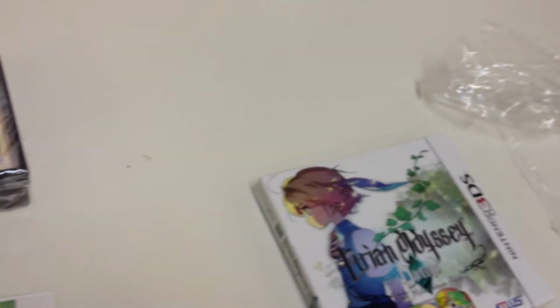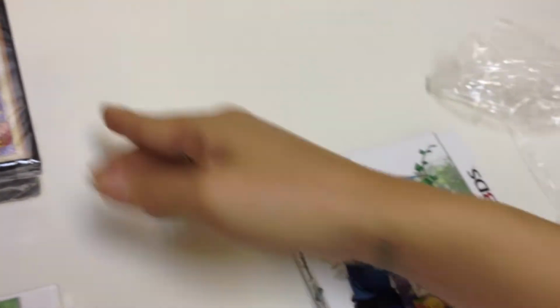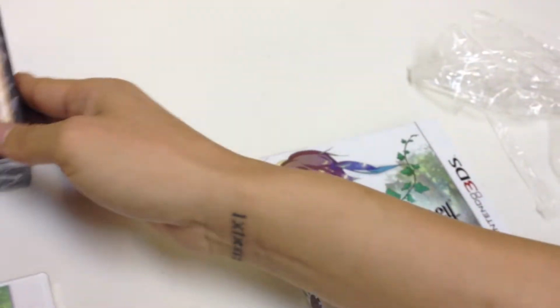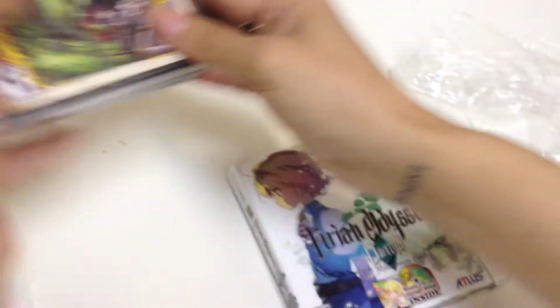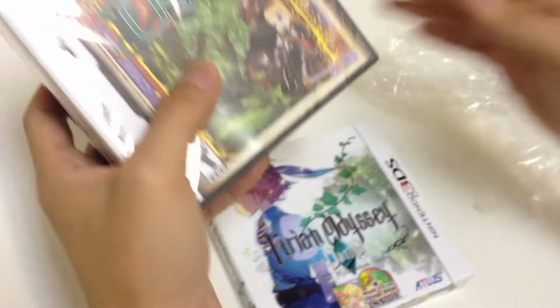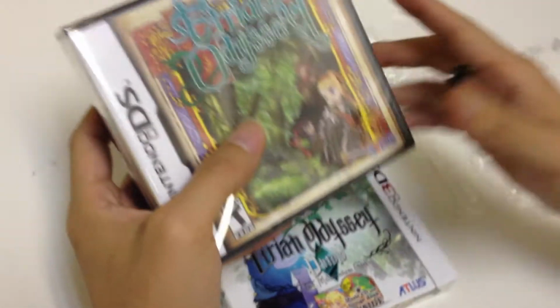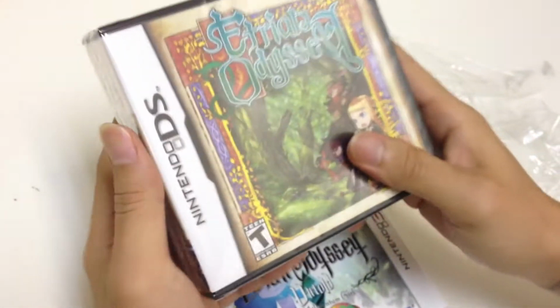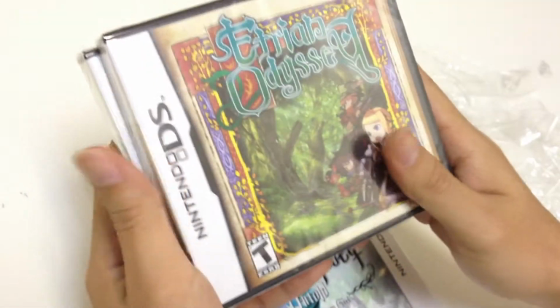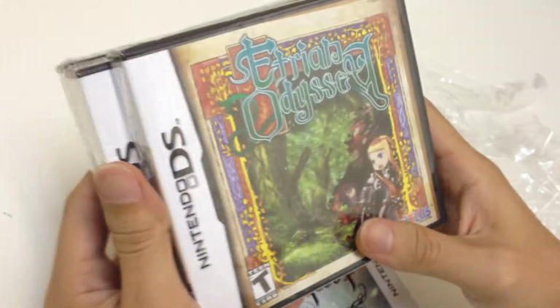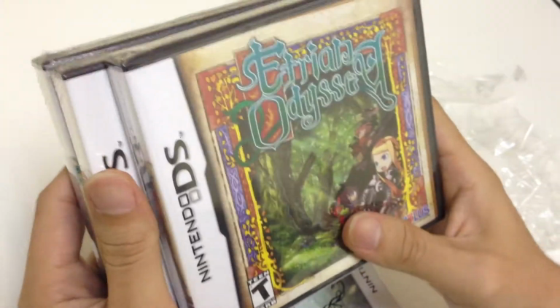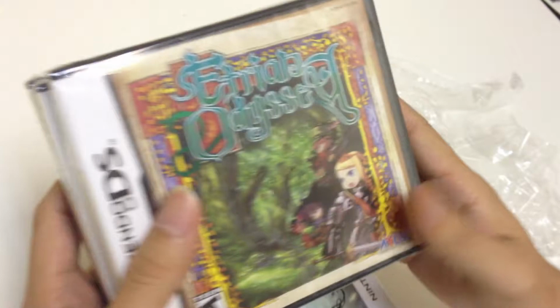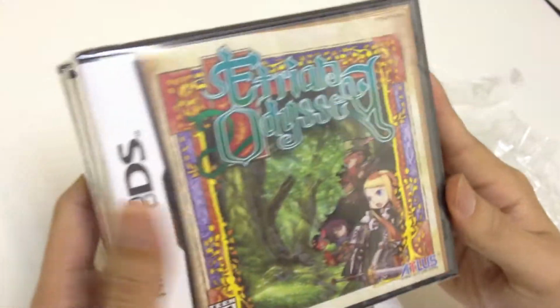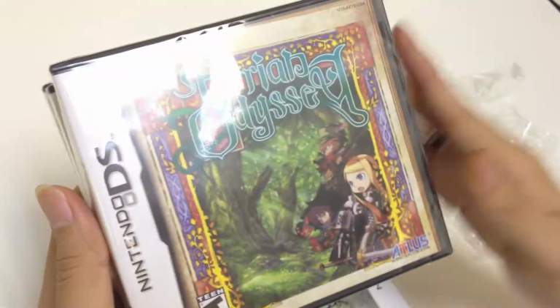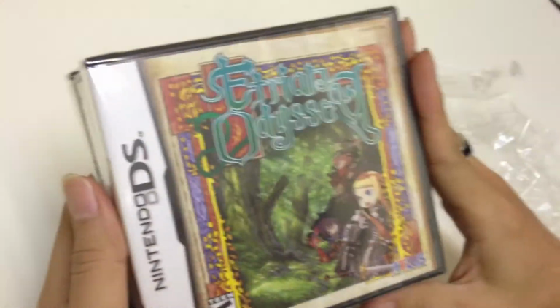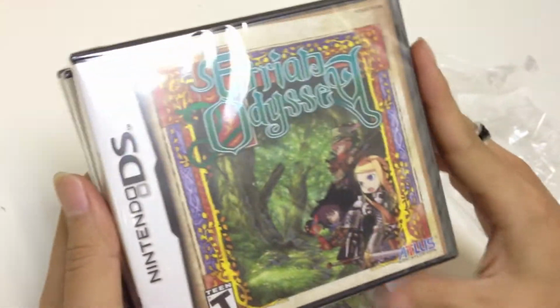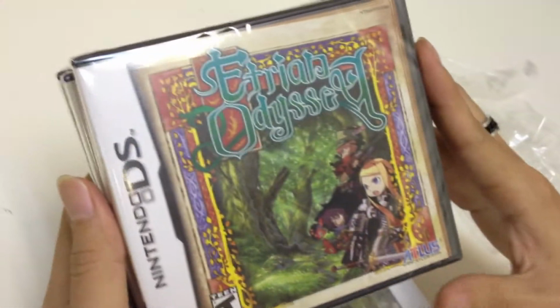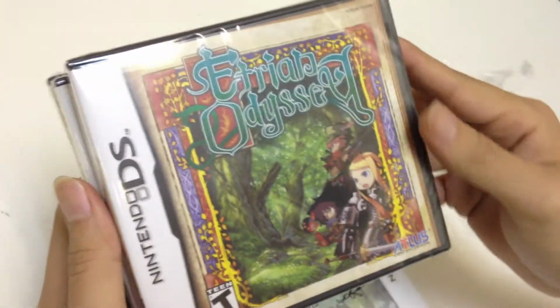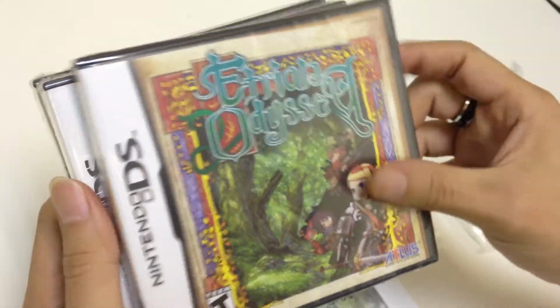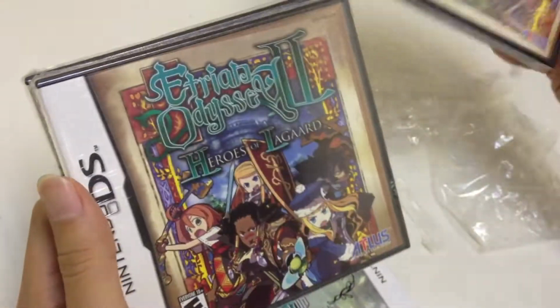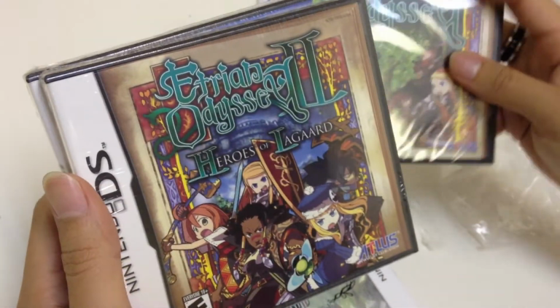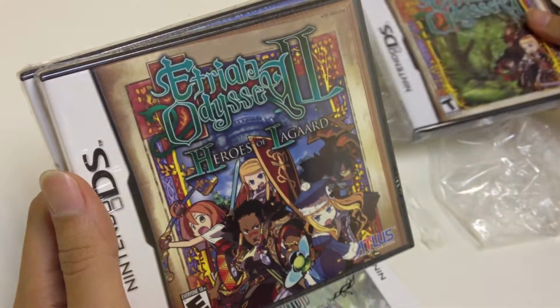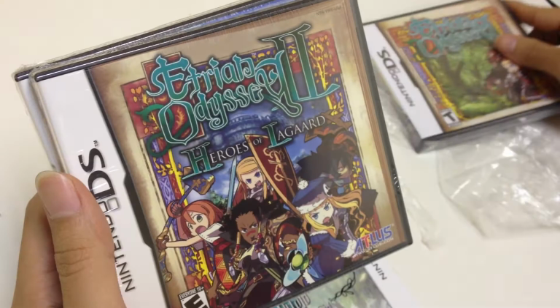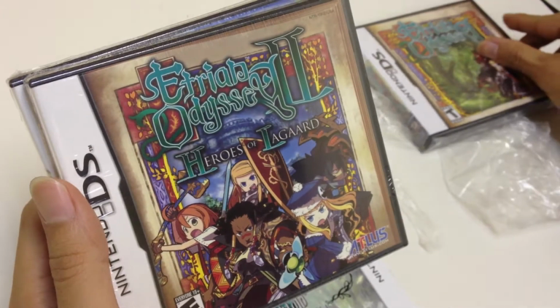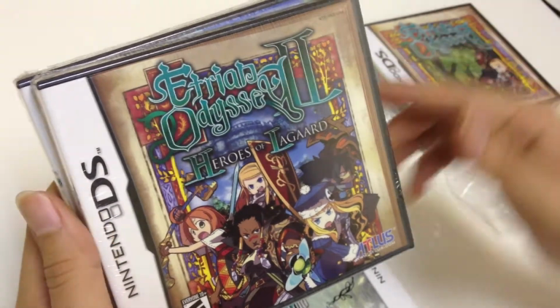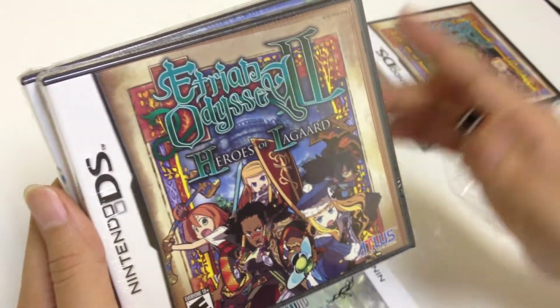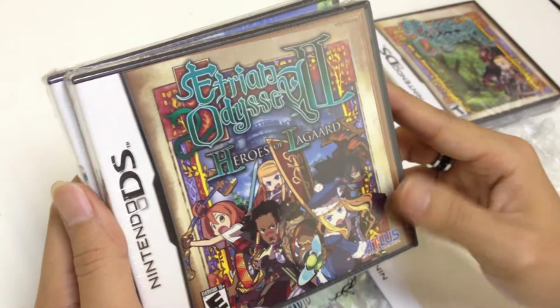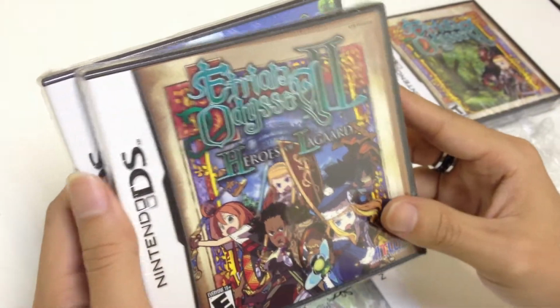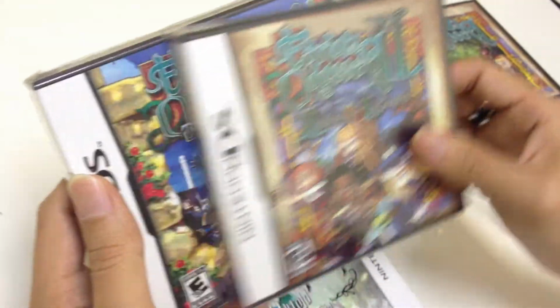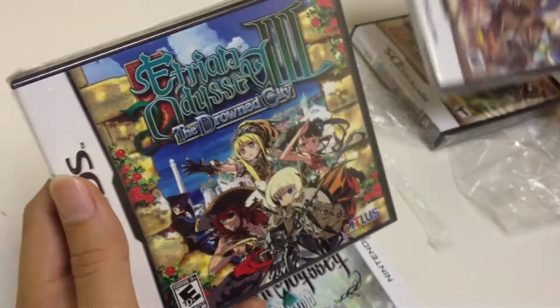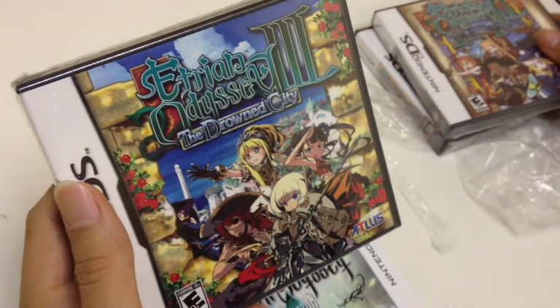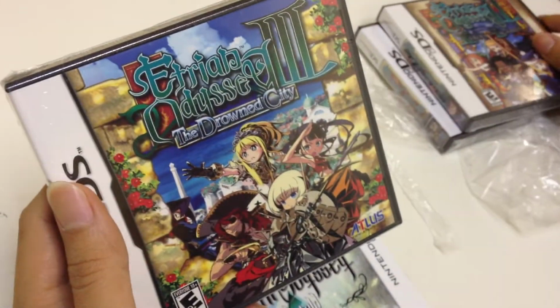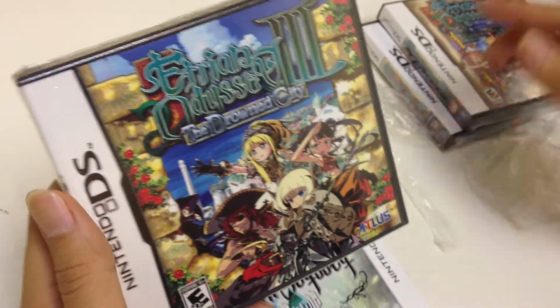Going further back, the series actually started out with Nintendo DS. This is Etrian Odyssey, Etrian Odyssey 2: Heroes of Lagaard, and 3: The Drowned City.